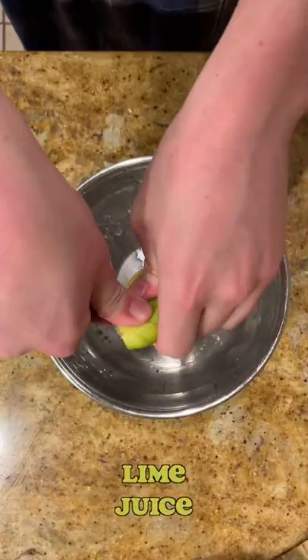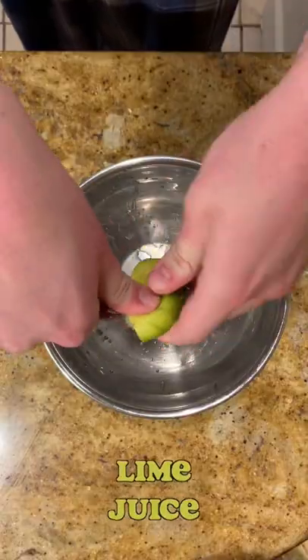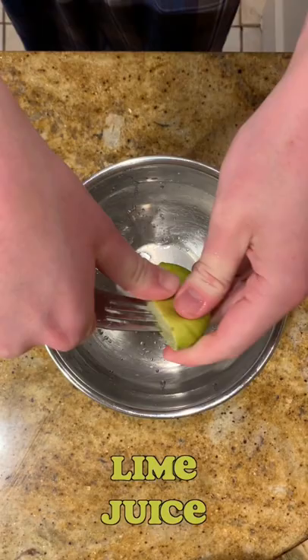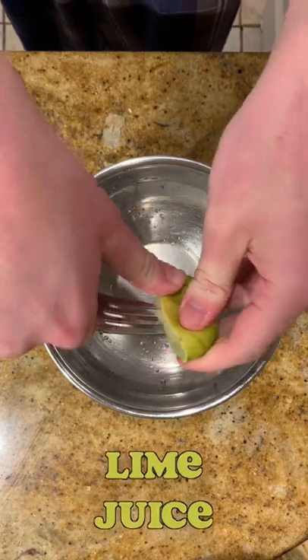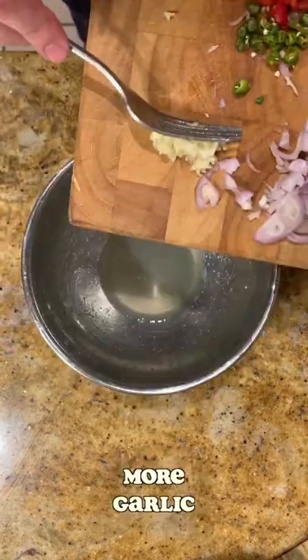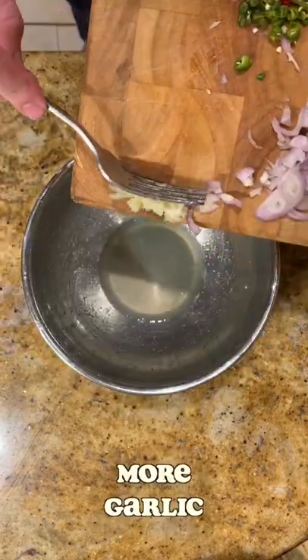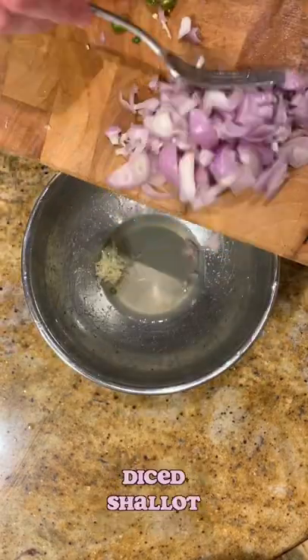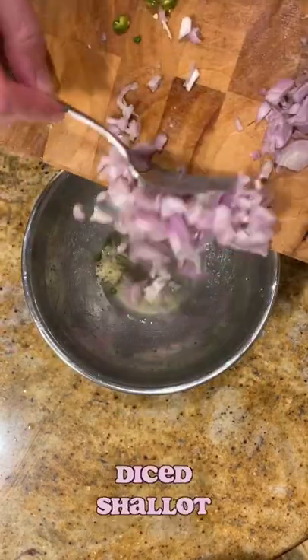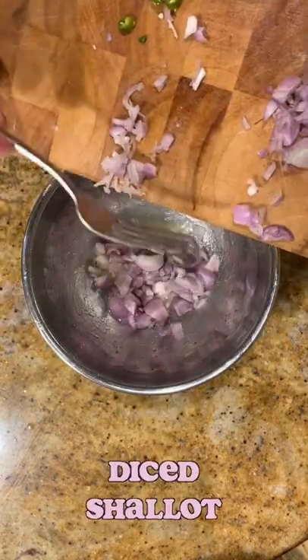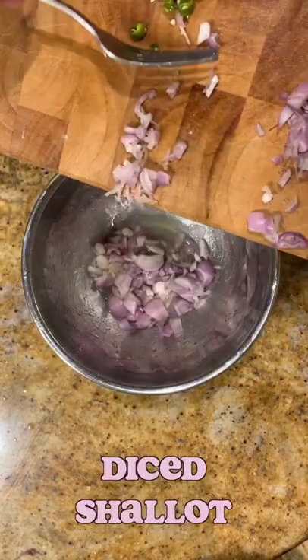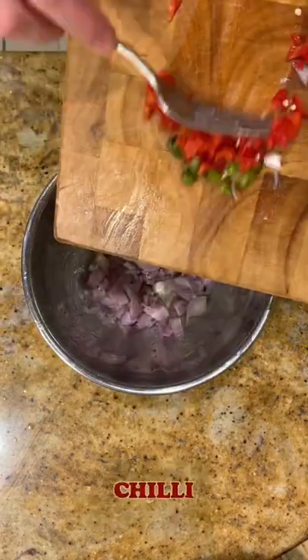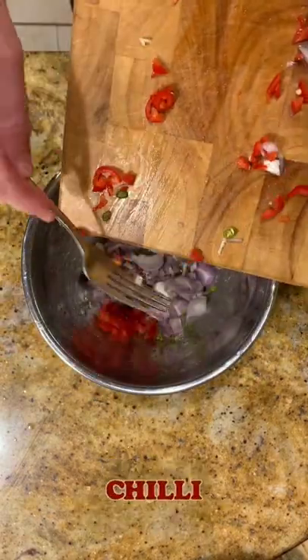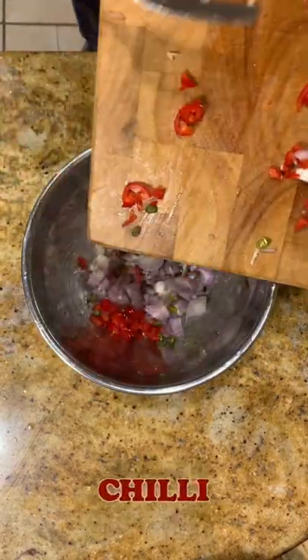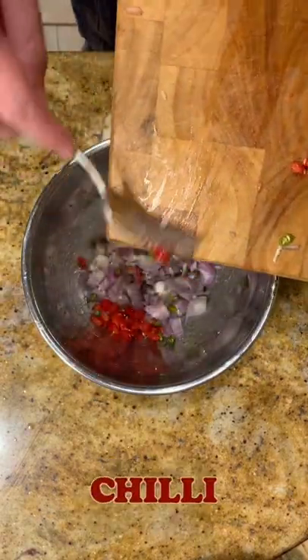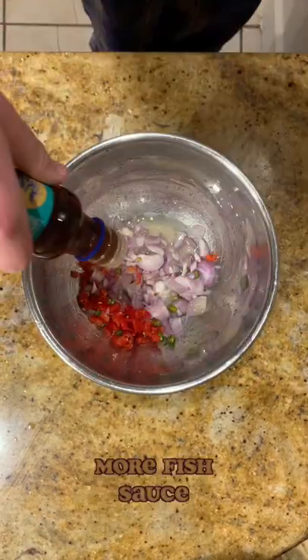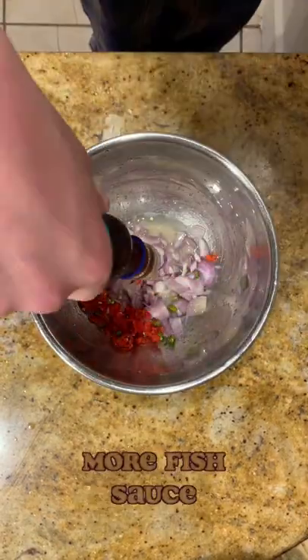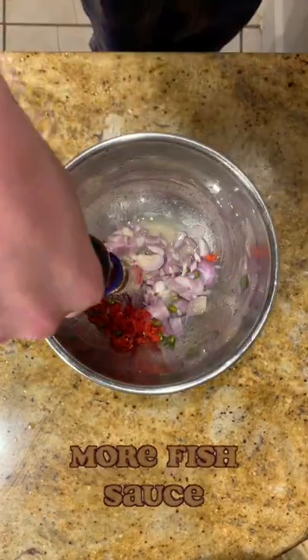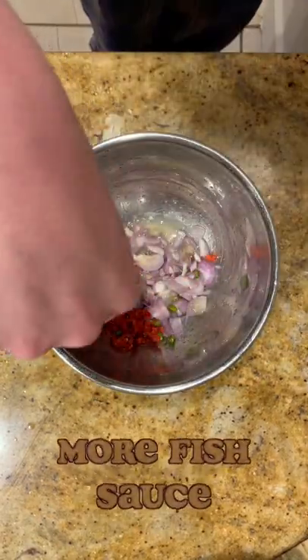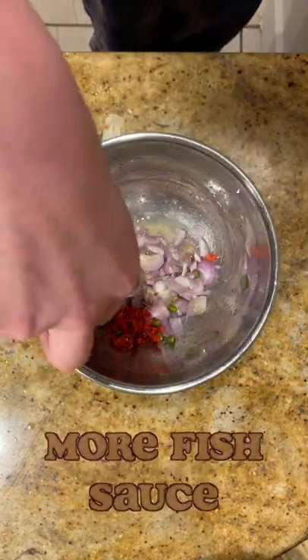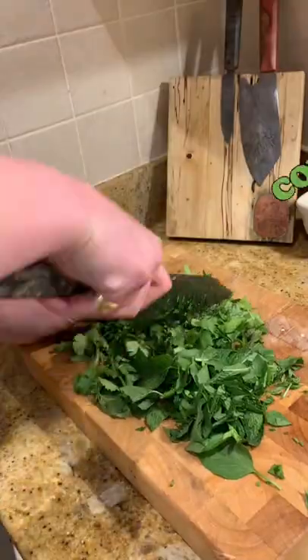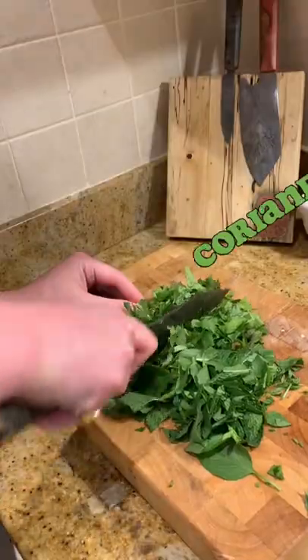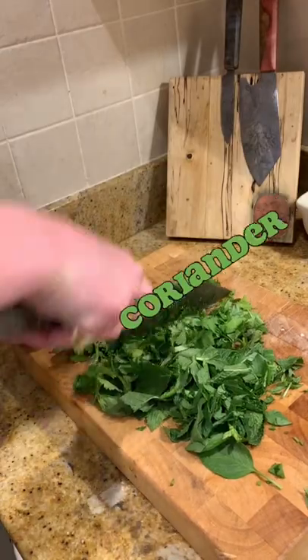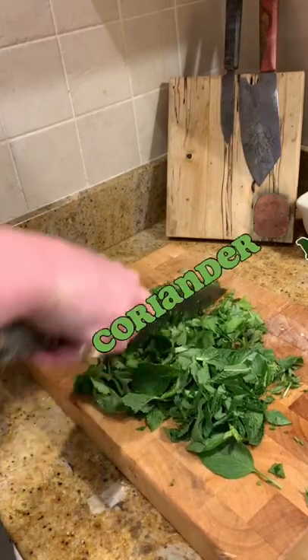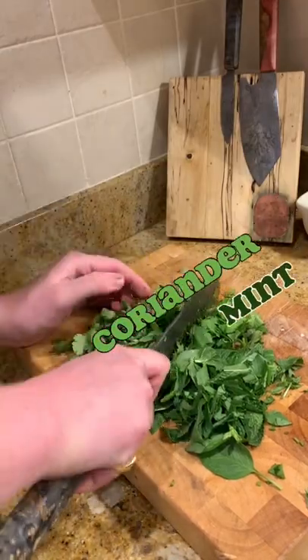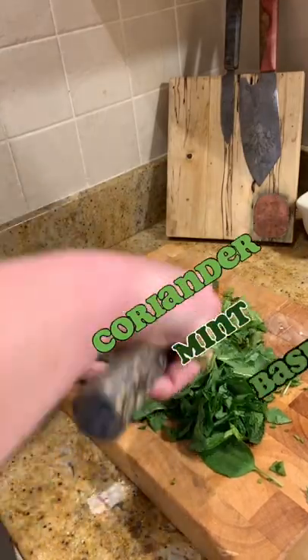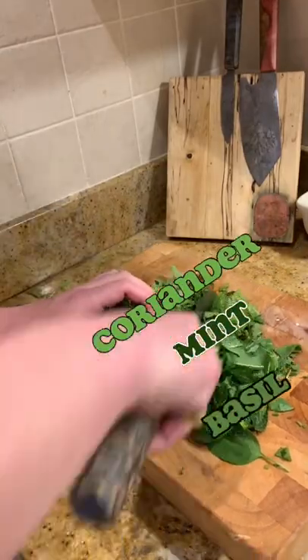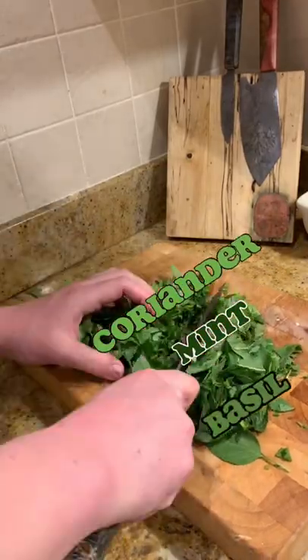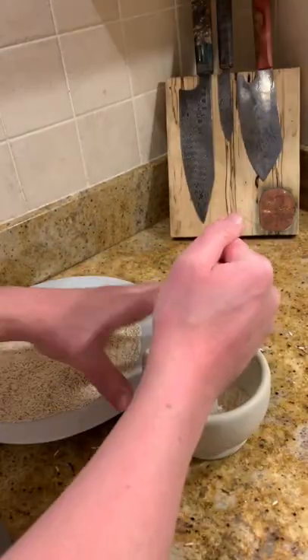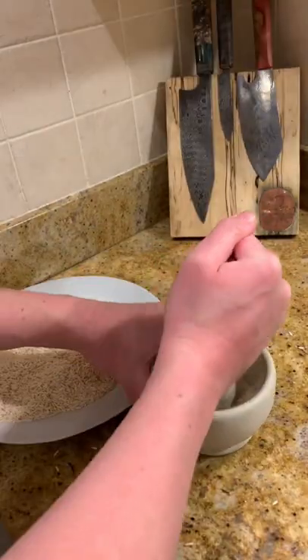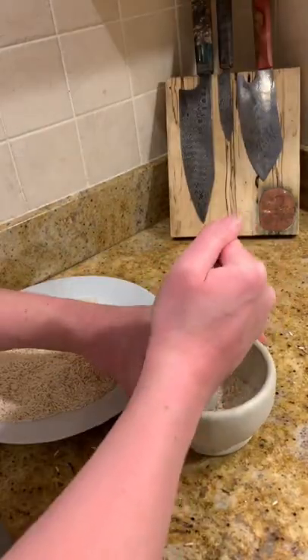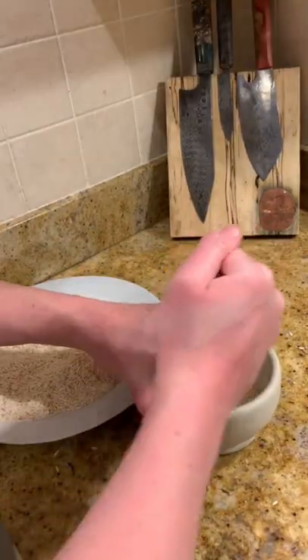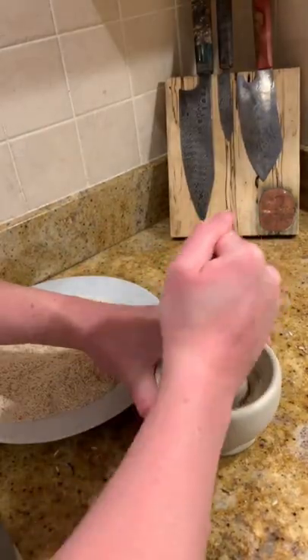Mix lime juice in a bowl with more garlic, a shitload, hot fire chili chunks and more fish-based sauce. We're chopping together coriander, mint and basil, and smashing our rice to dust.